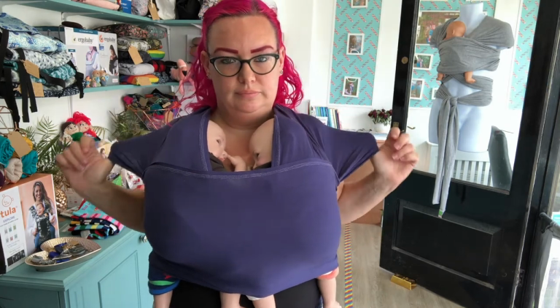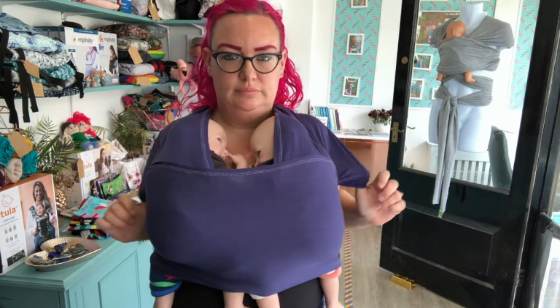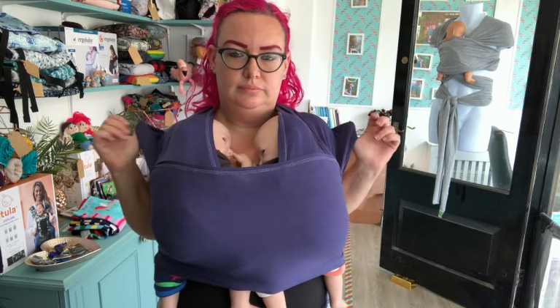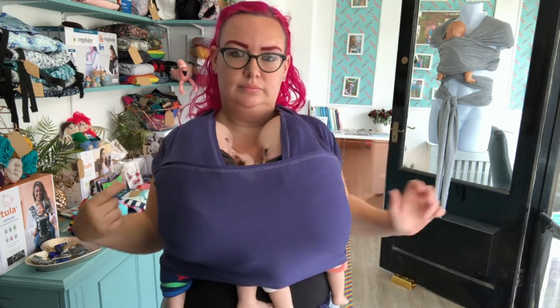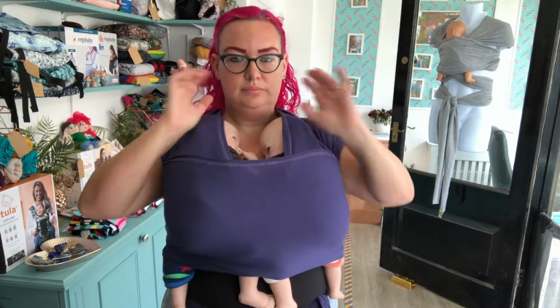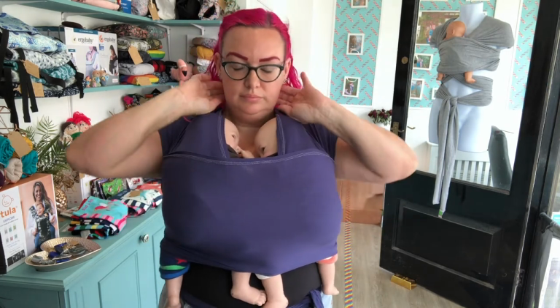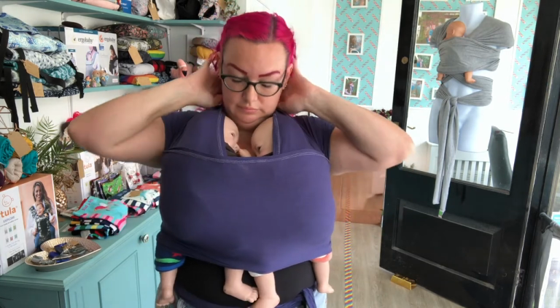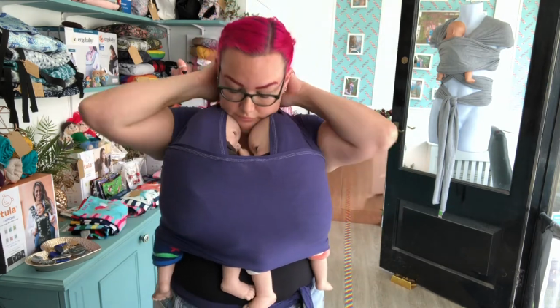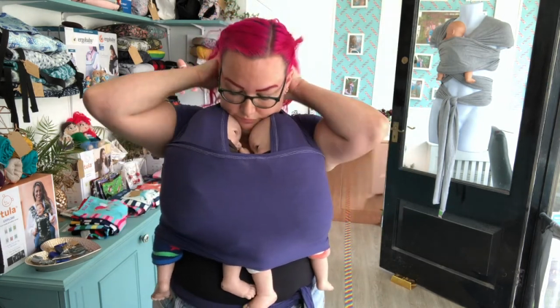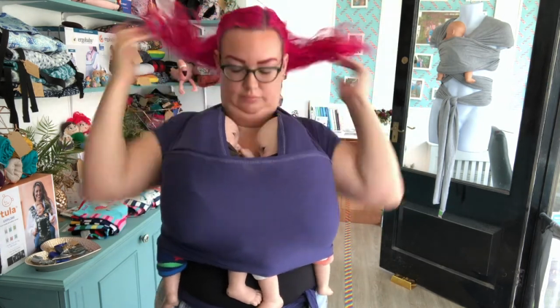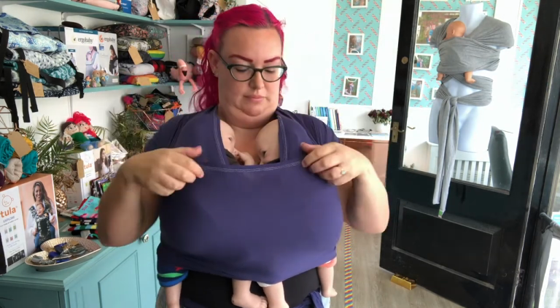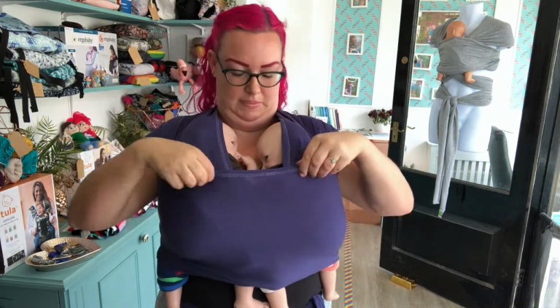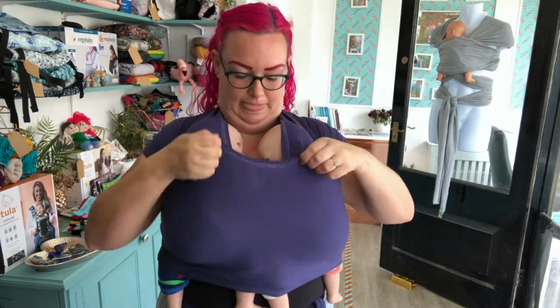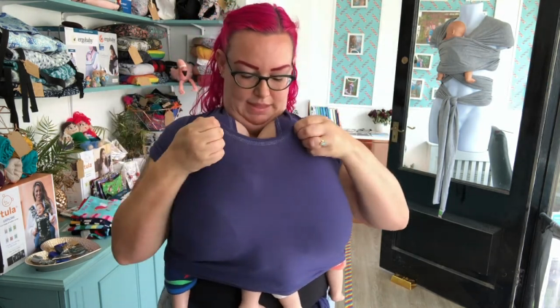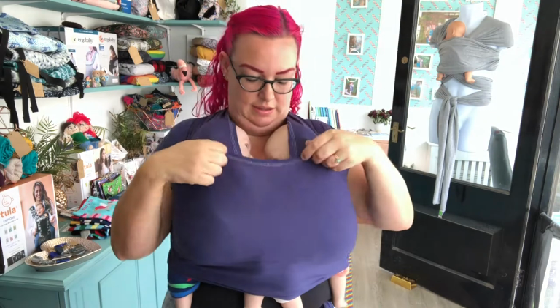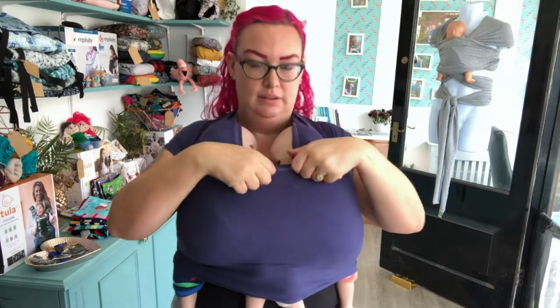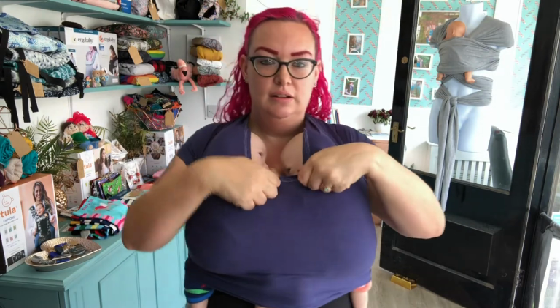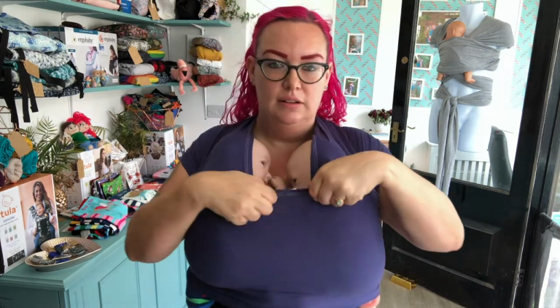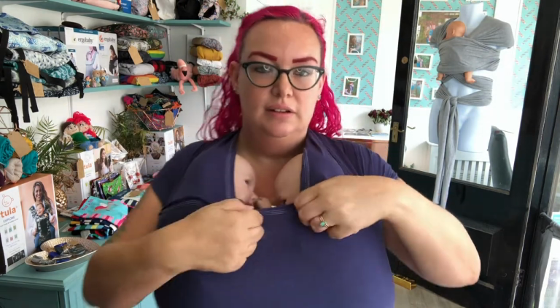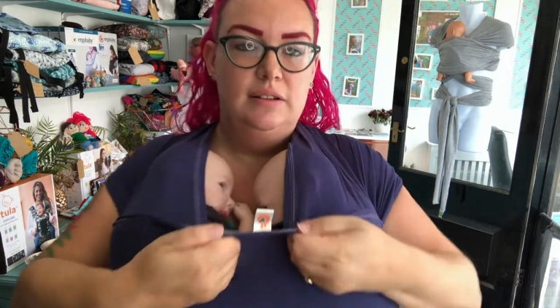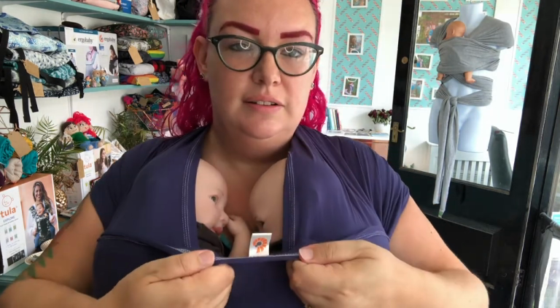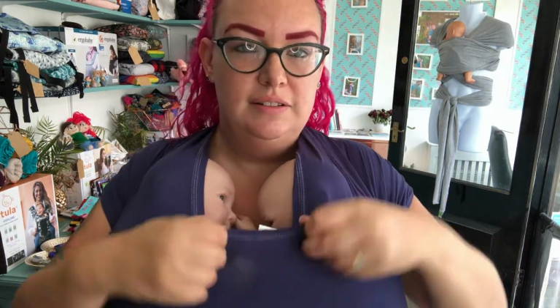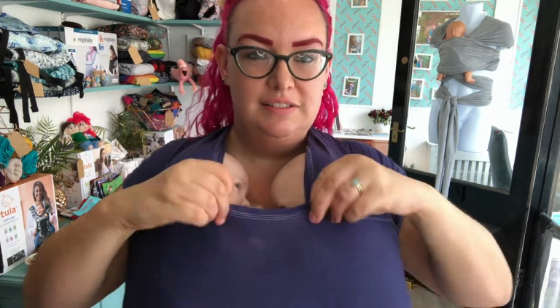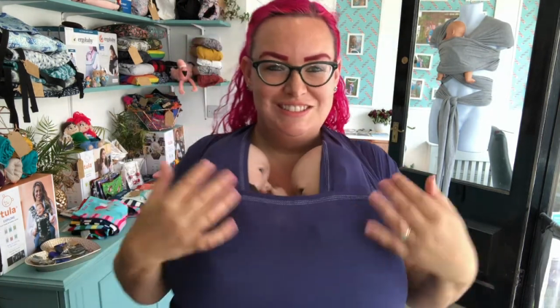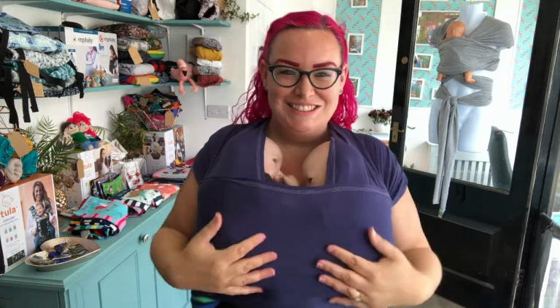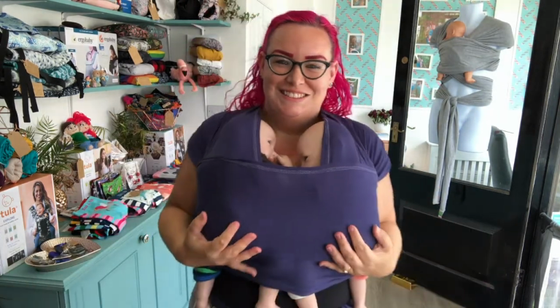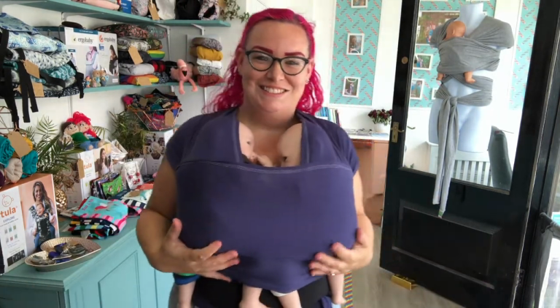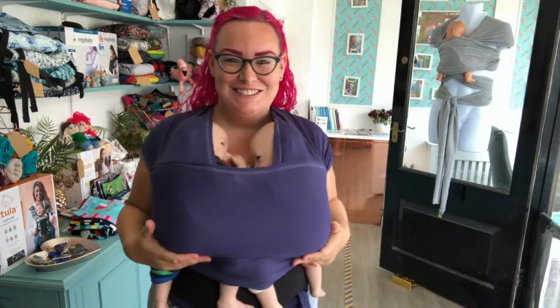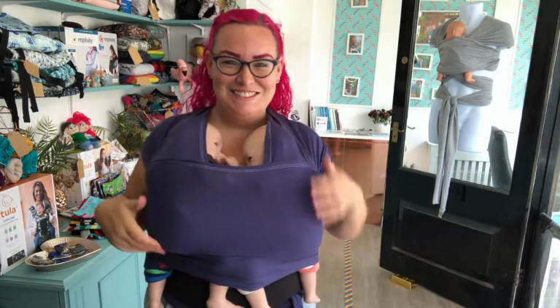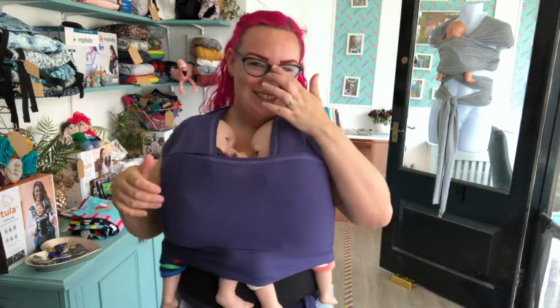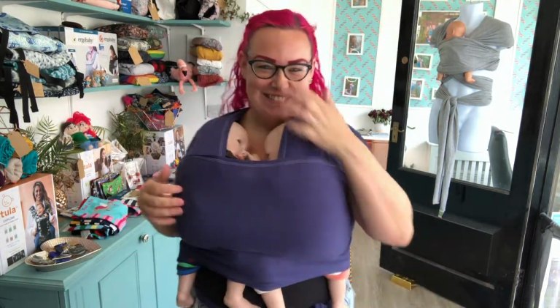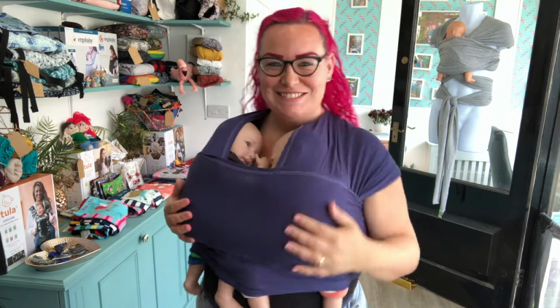You can spread the shoulders for extra comfort. Similarly, if your babies don't want their heads covered you can do shoulder flips as well. There's my middle marker. Thanks for watching. Bye.